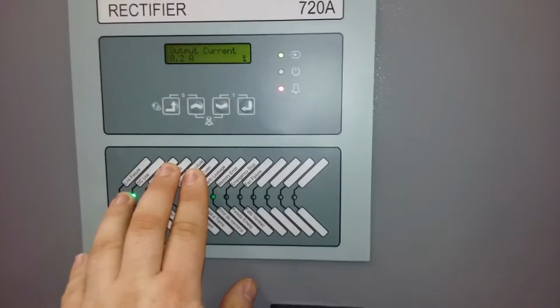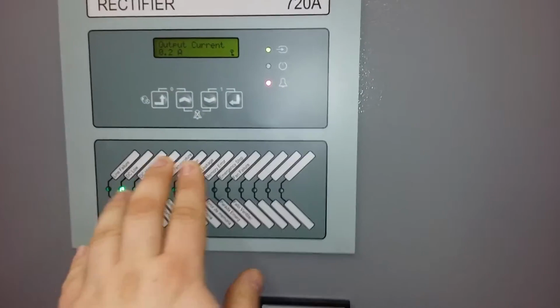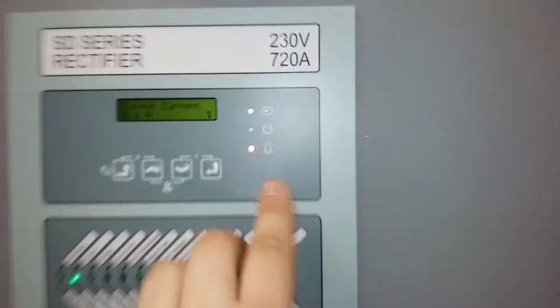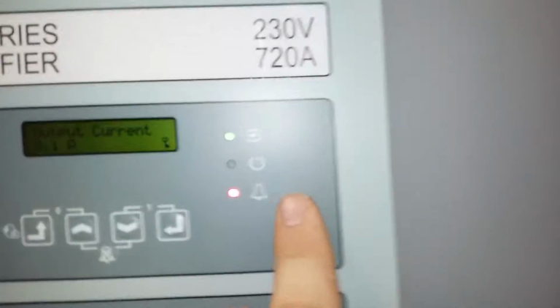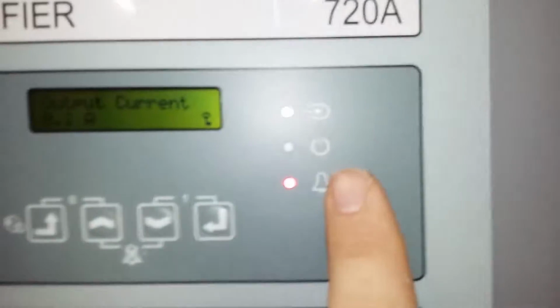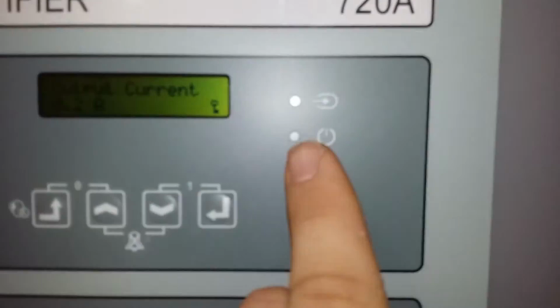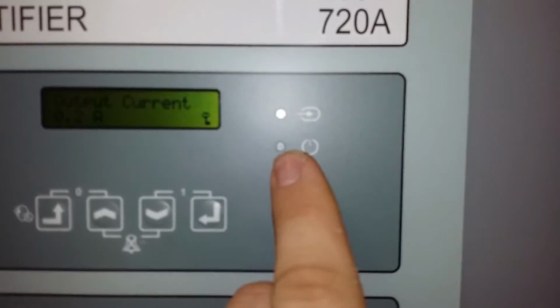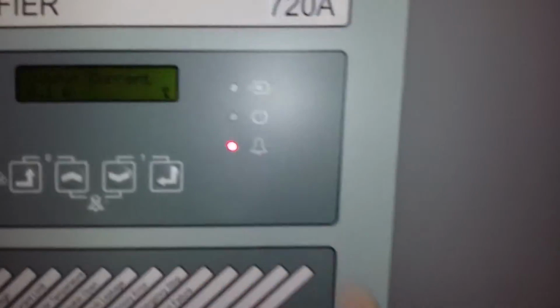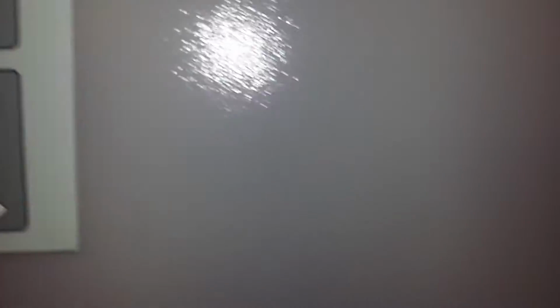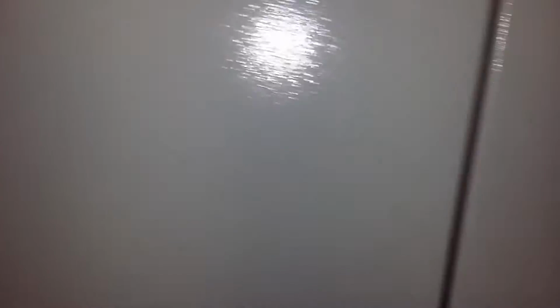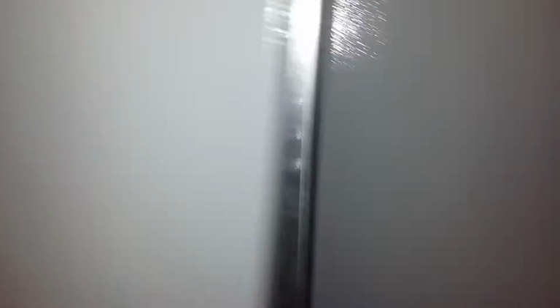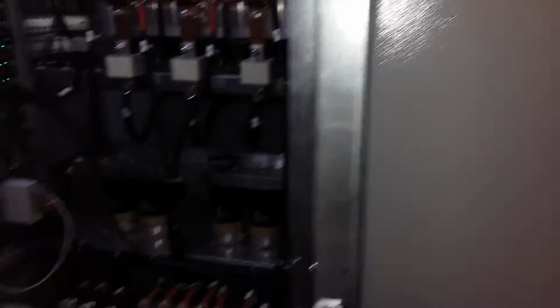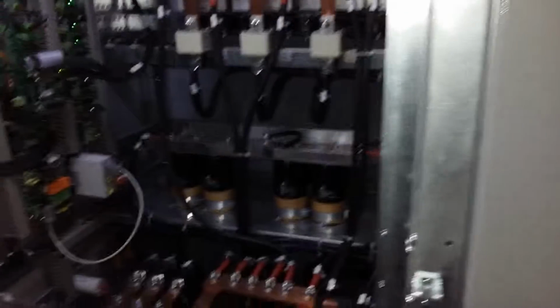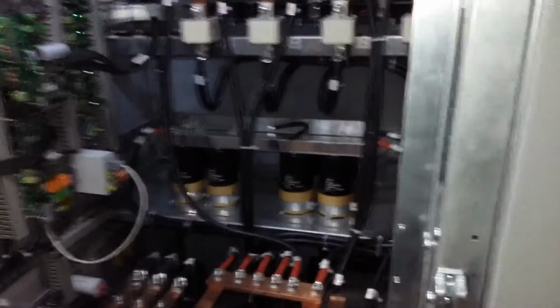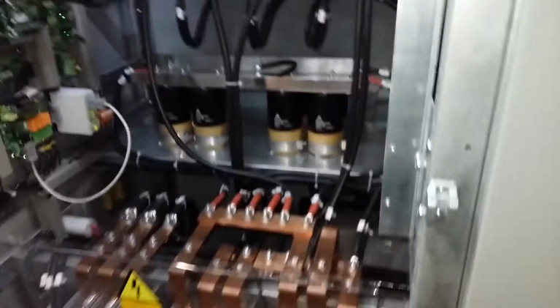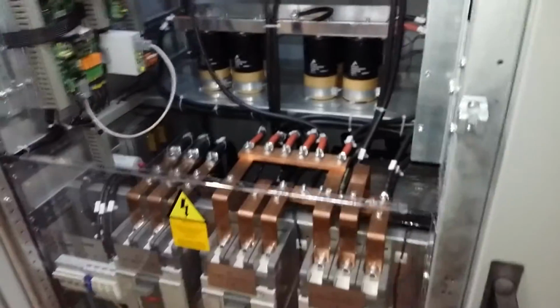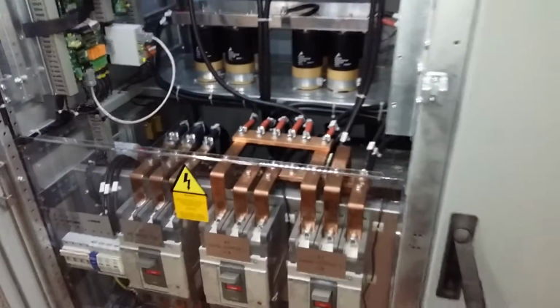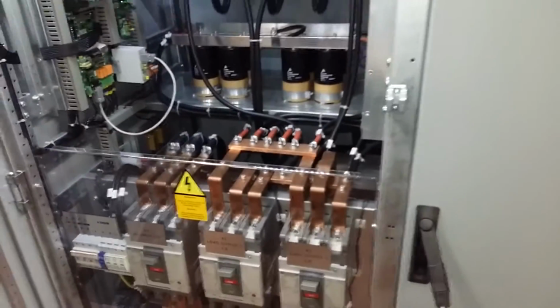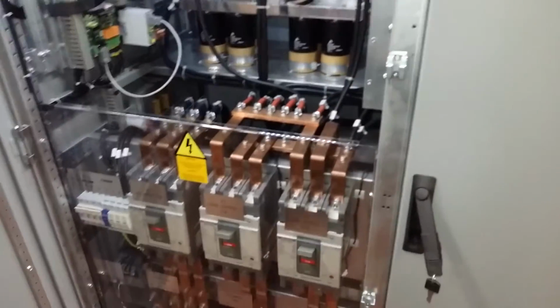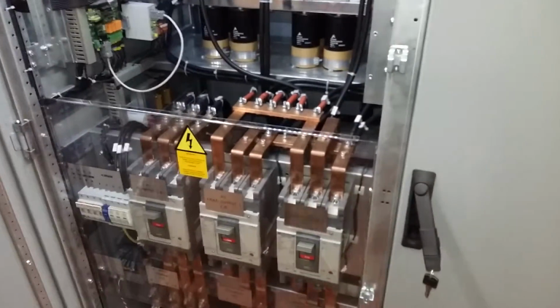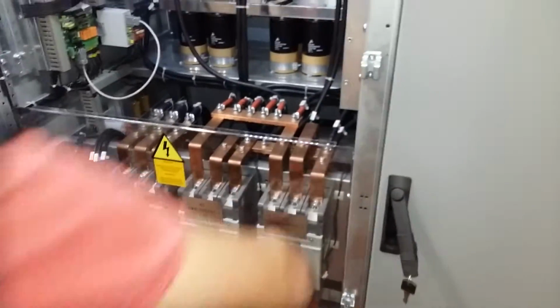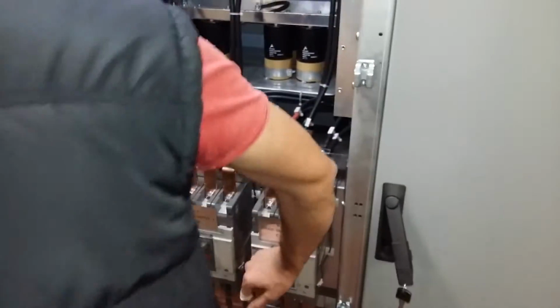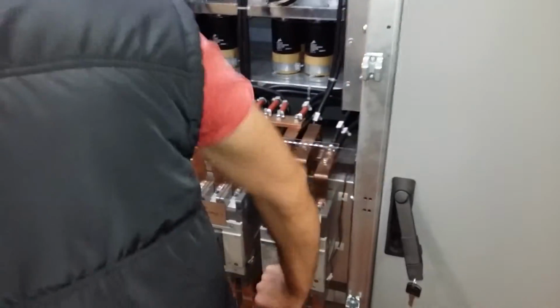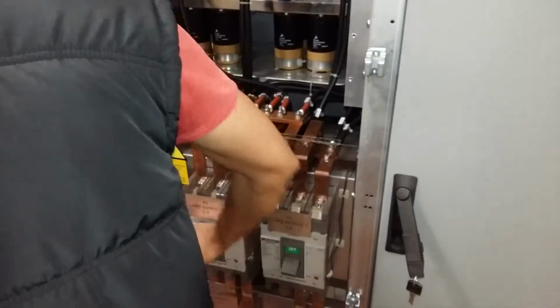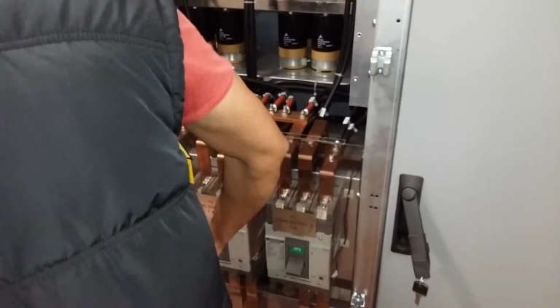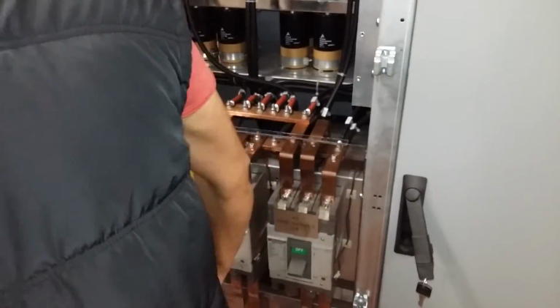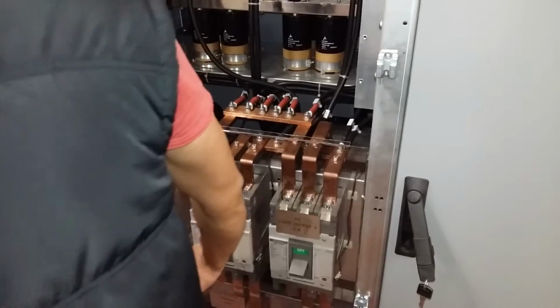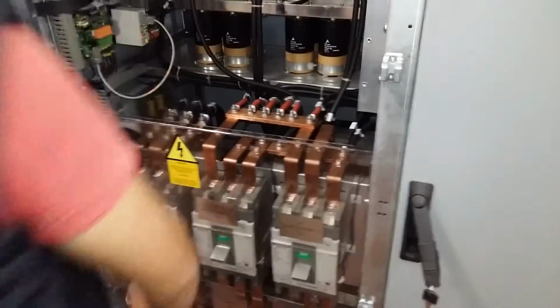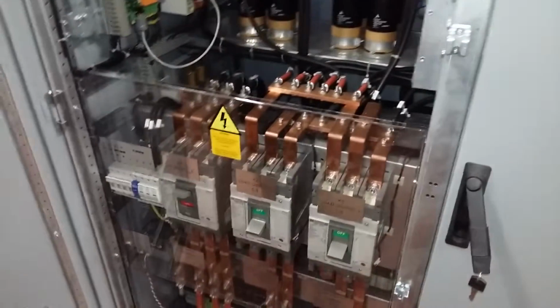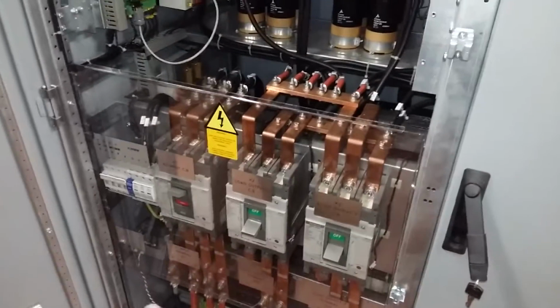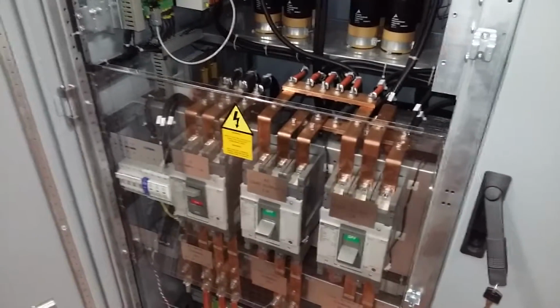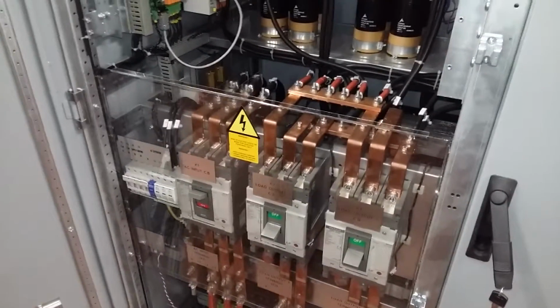Stop. You see the light is off. Come here — switch off the breakers, switch the input breaker off.